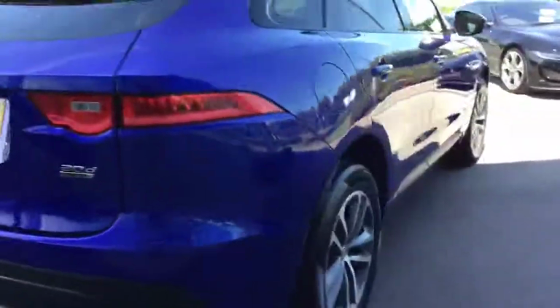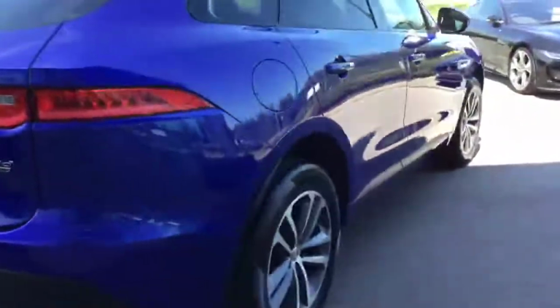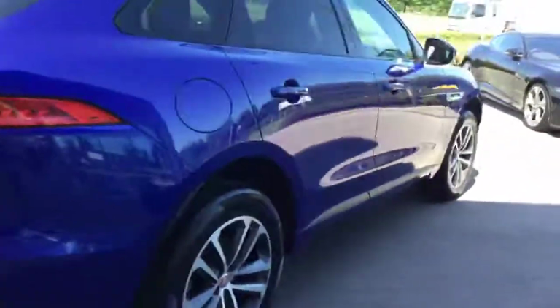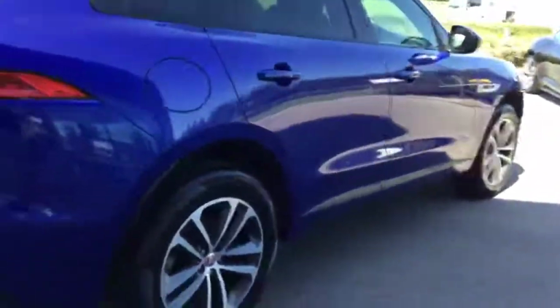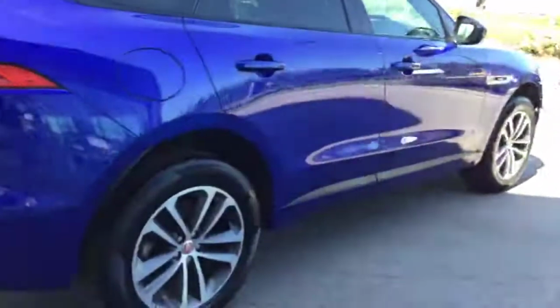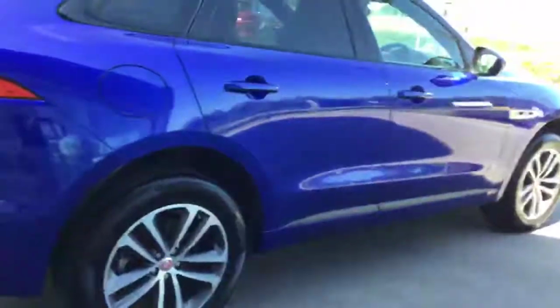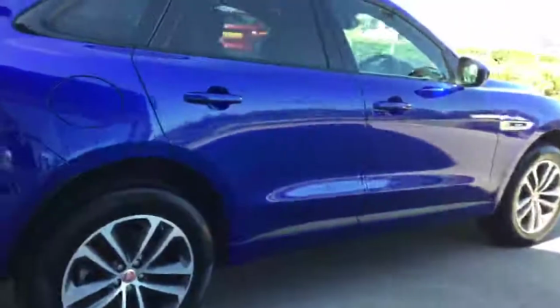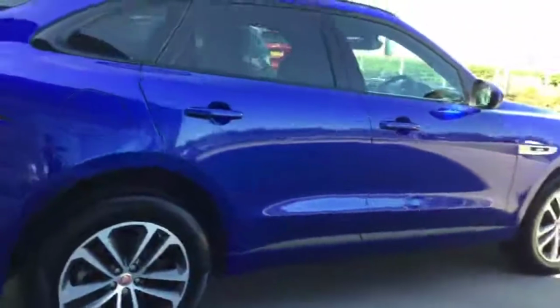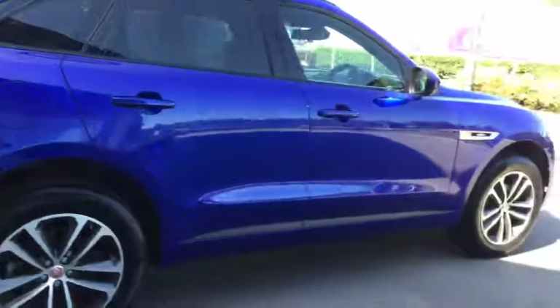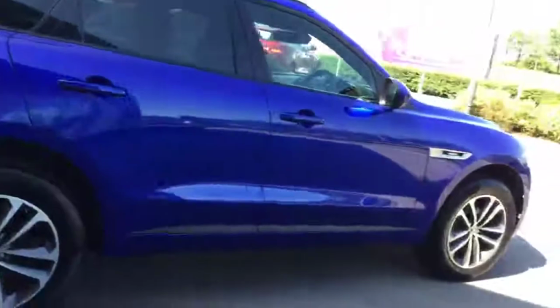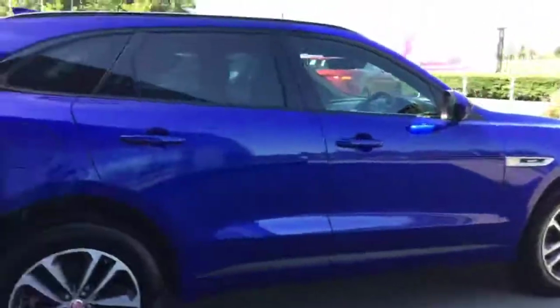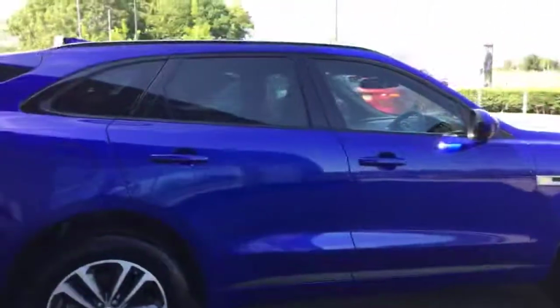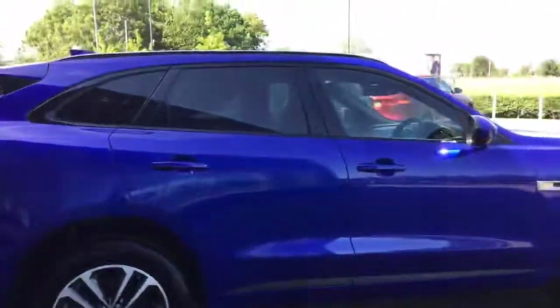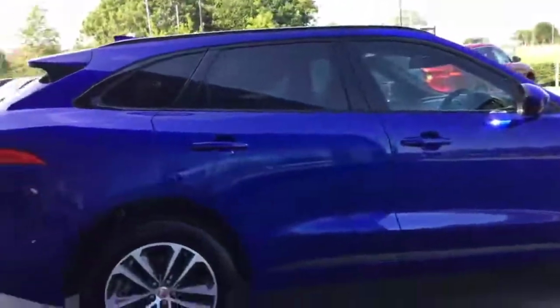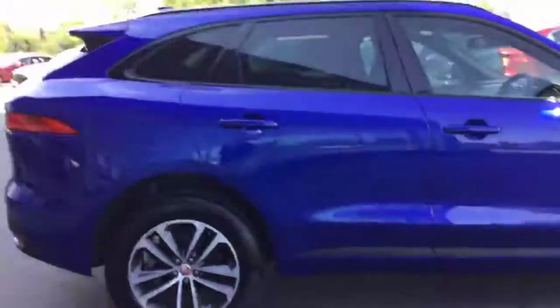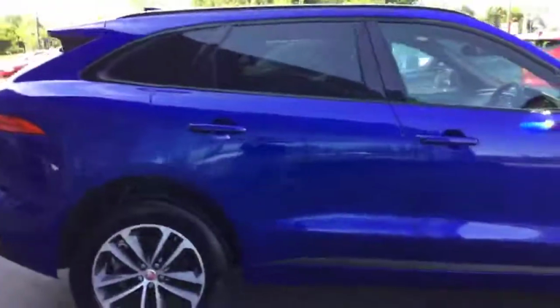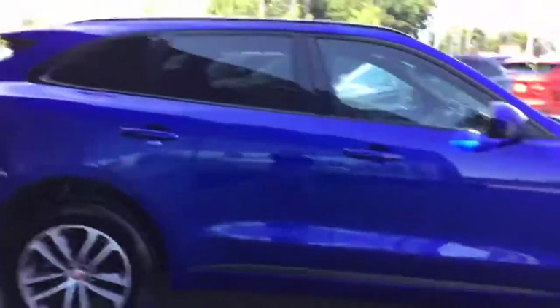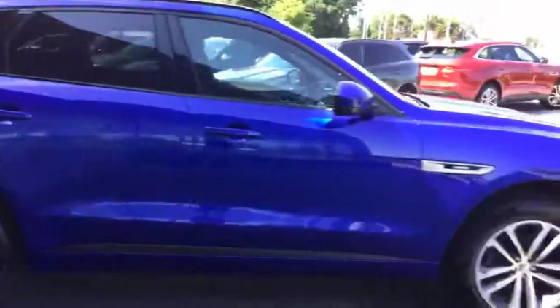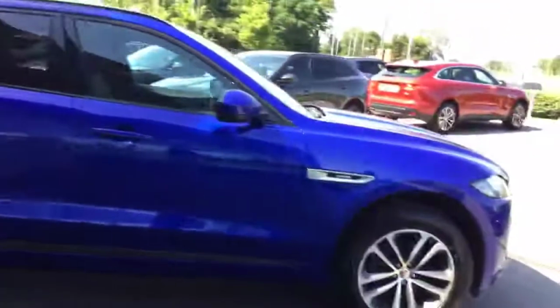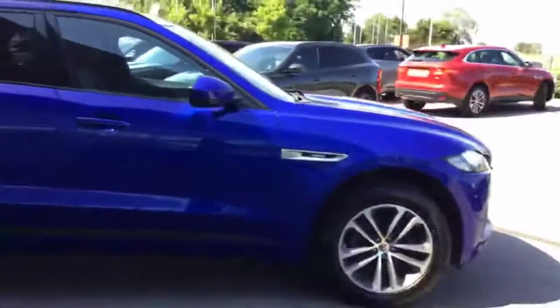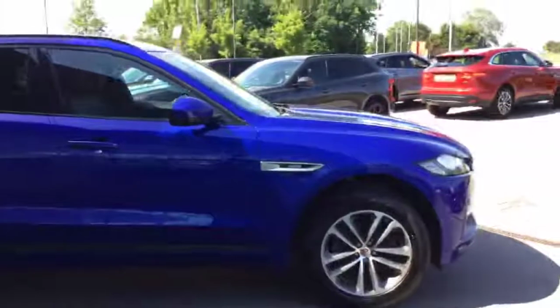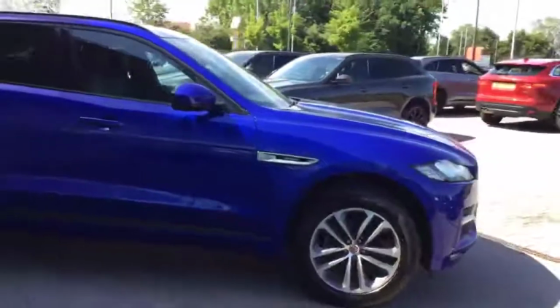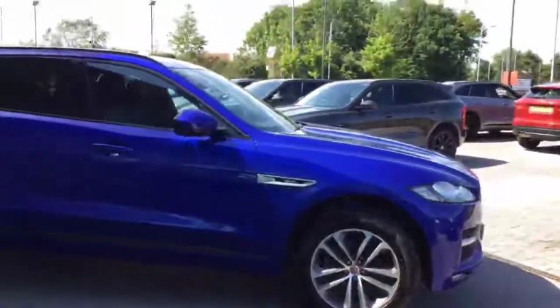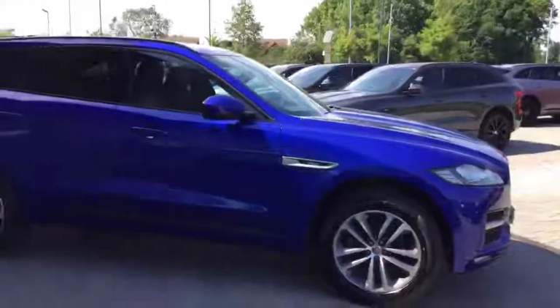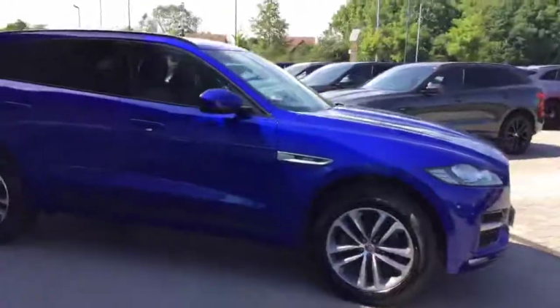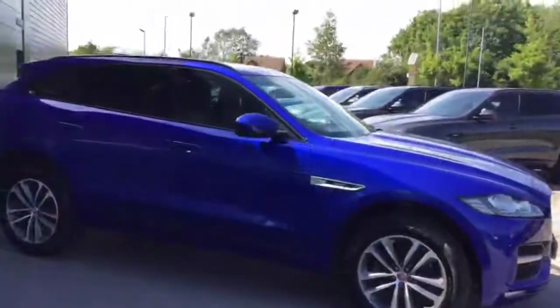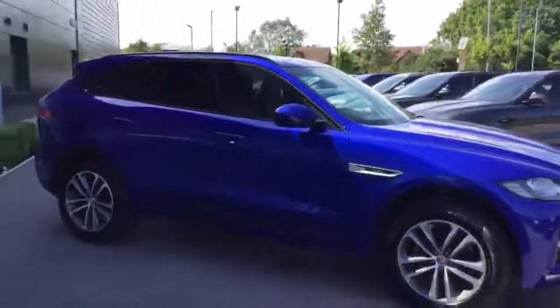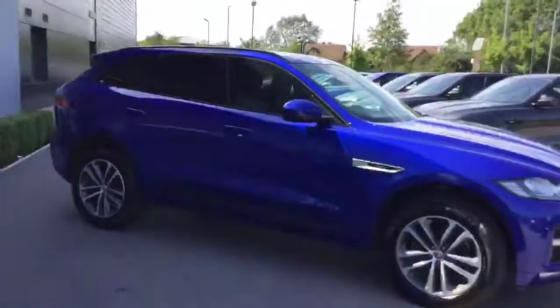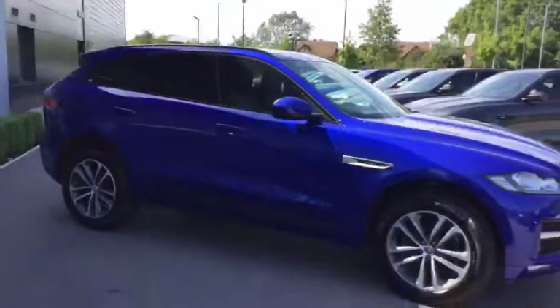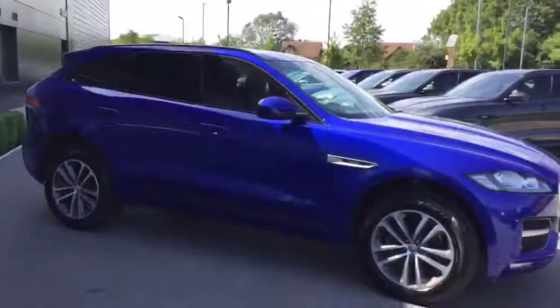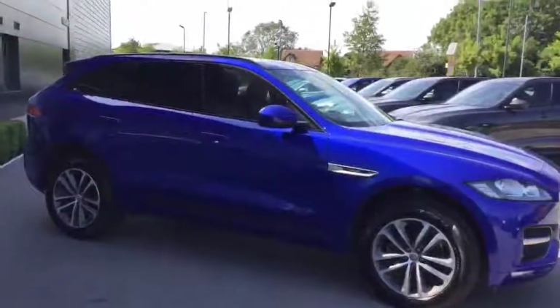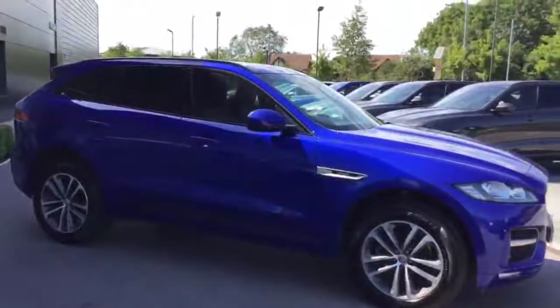The car's an 18-plate and it's done just over 12,000 miles. If you'd like to know any more information about this vehicle, don't hesitate to get in touch with us. We look forward to speaking with you soon. Thank you.